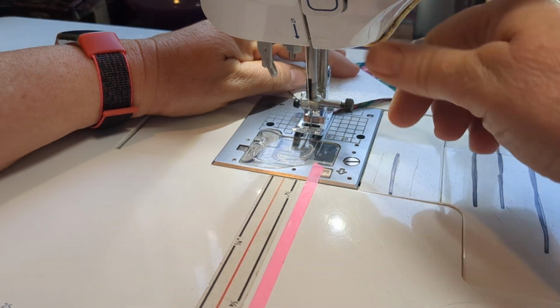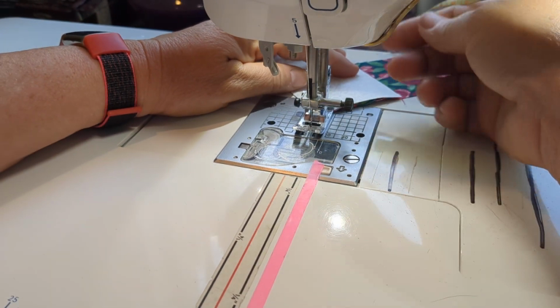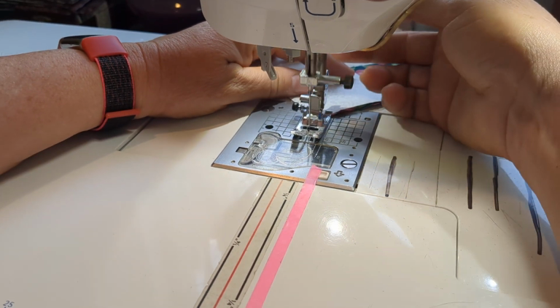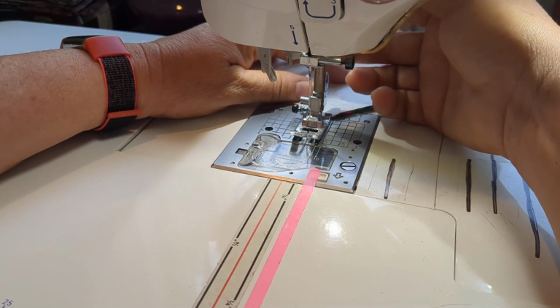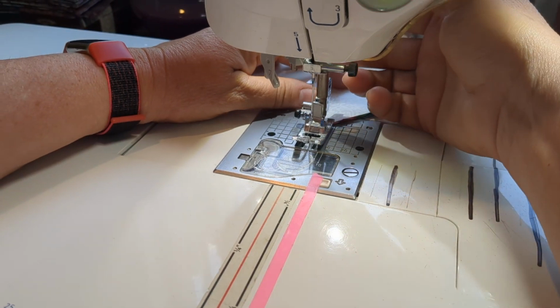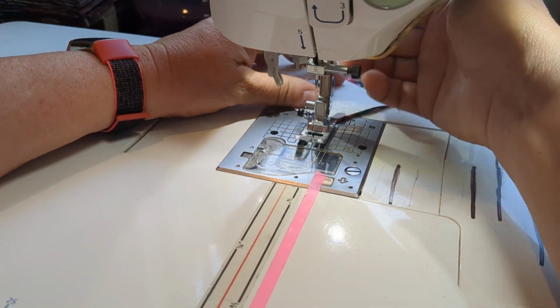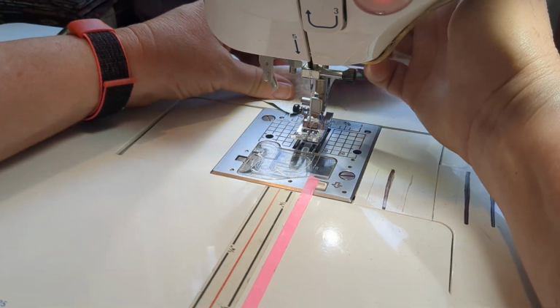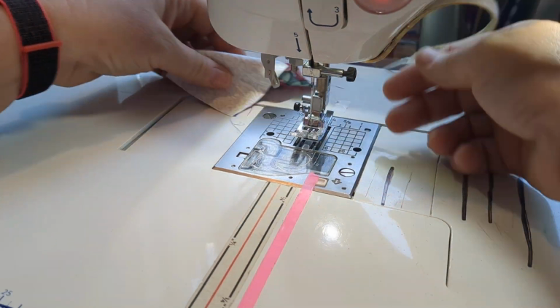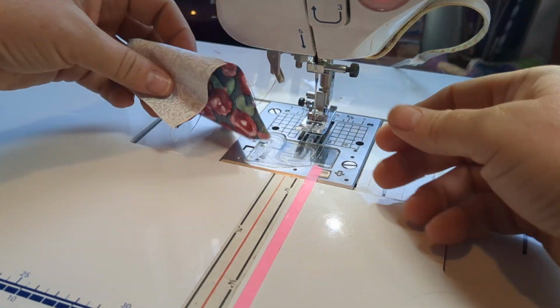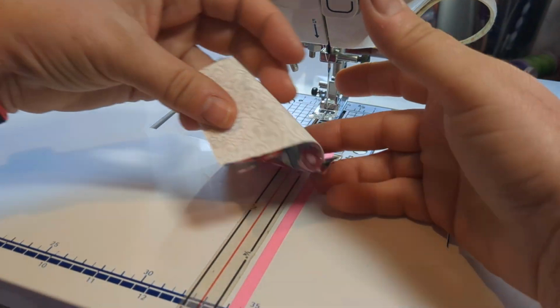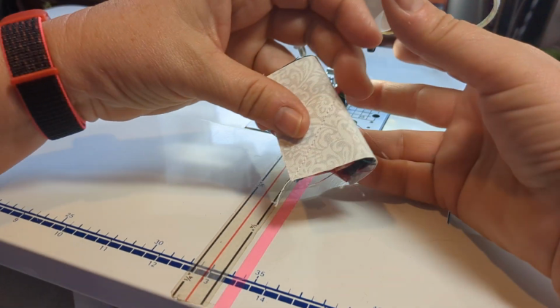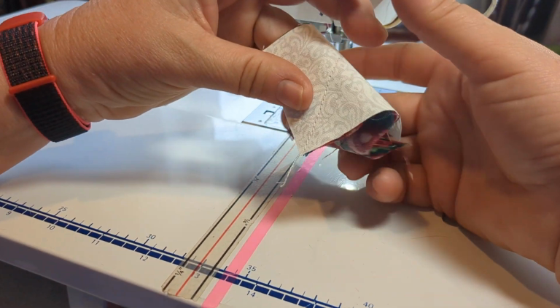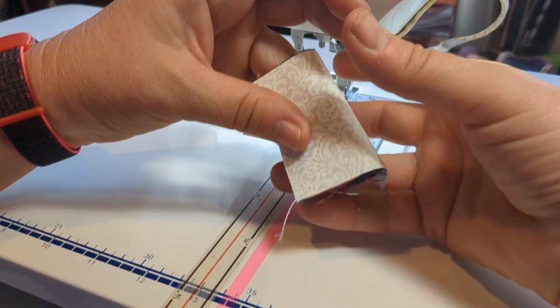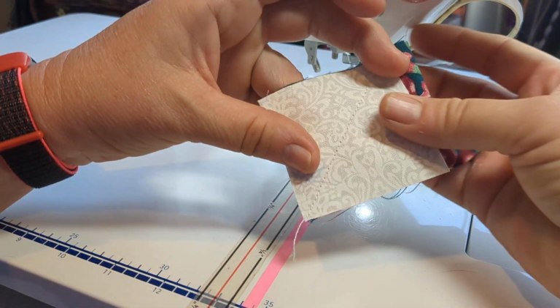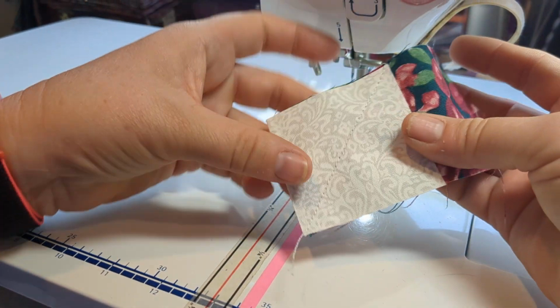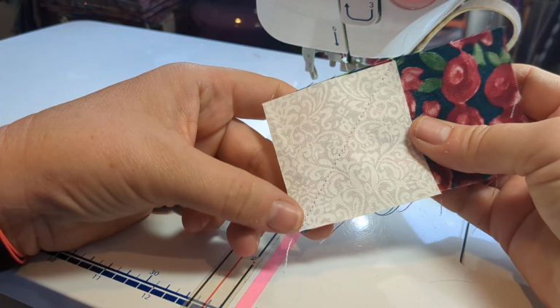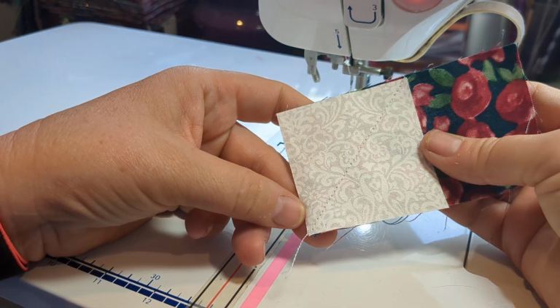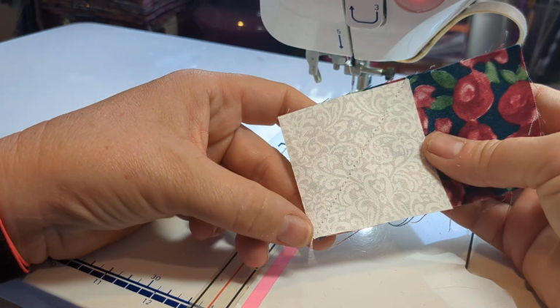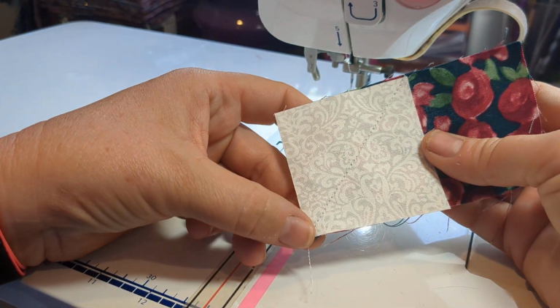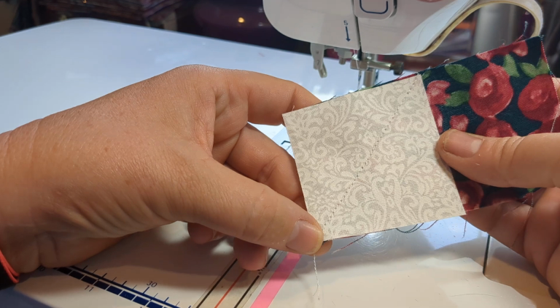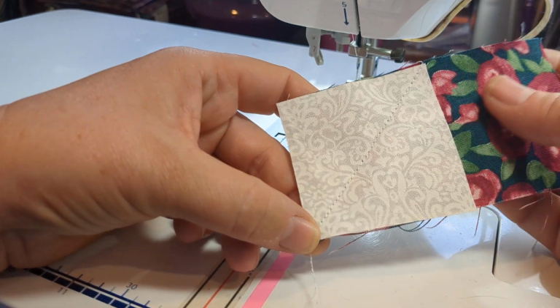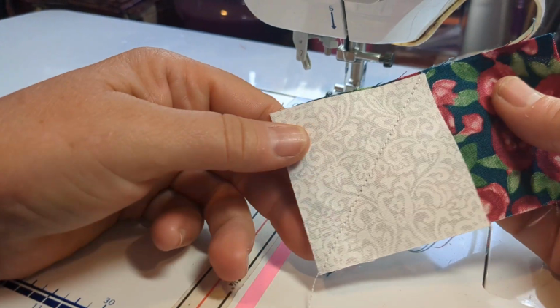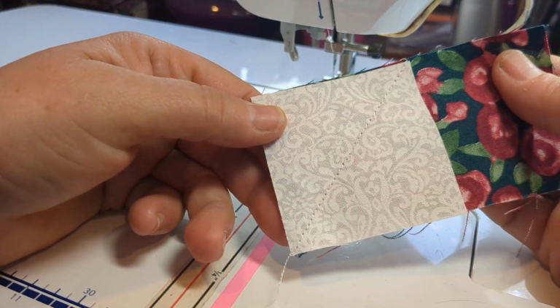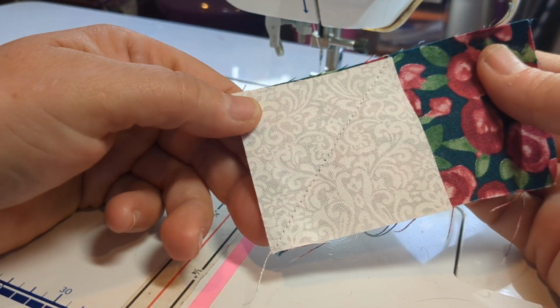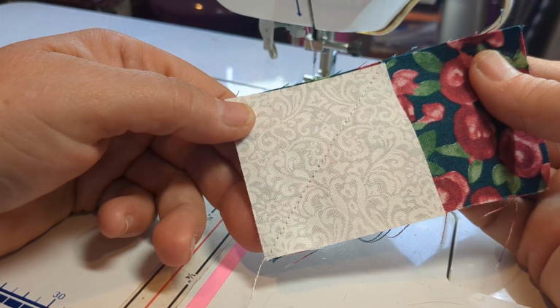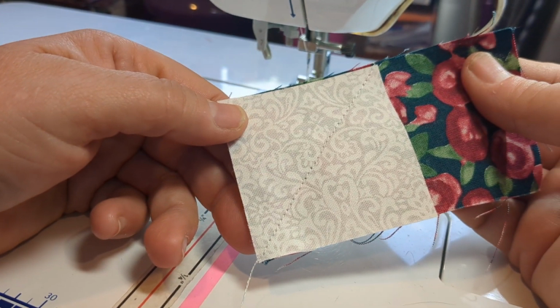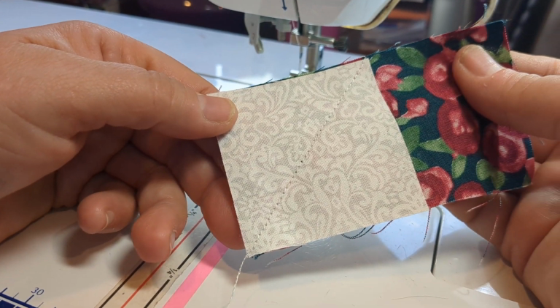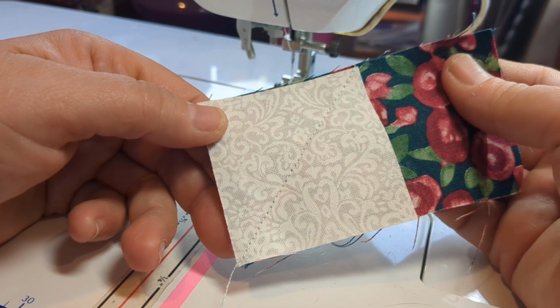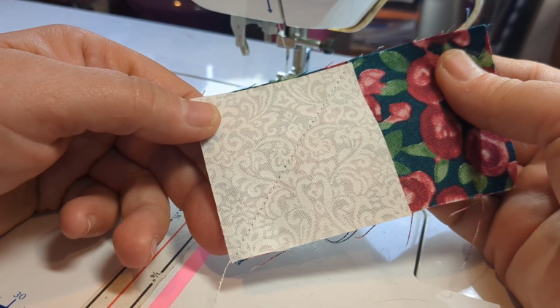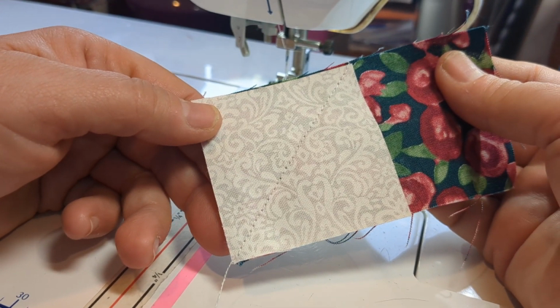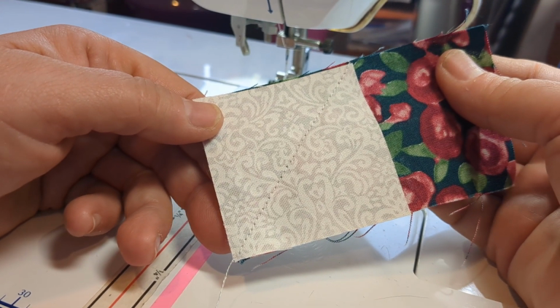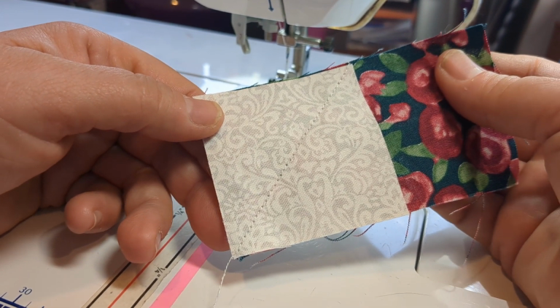As you can see, when I was sewing I went right off the very edge. That's exactly what I want it to look like.